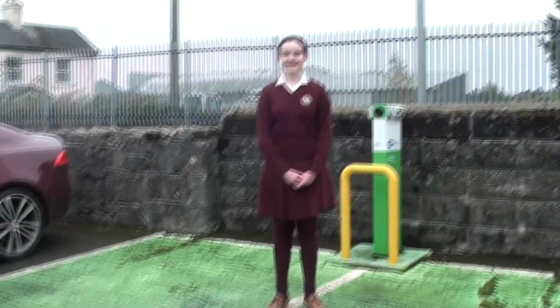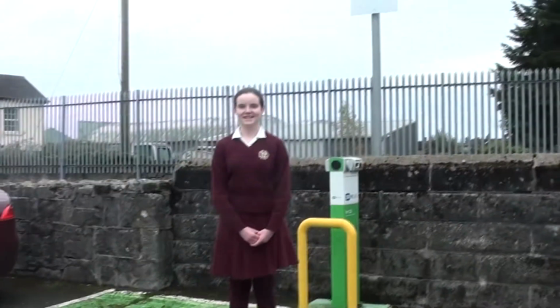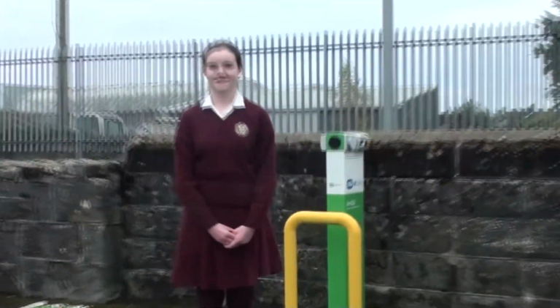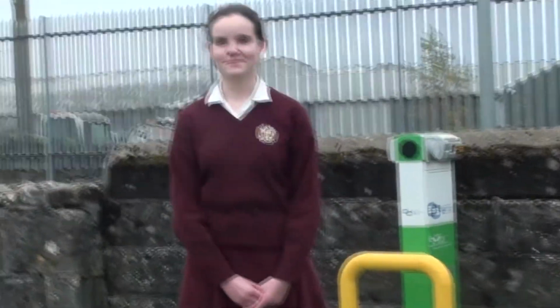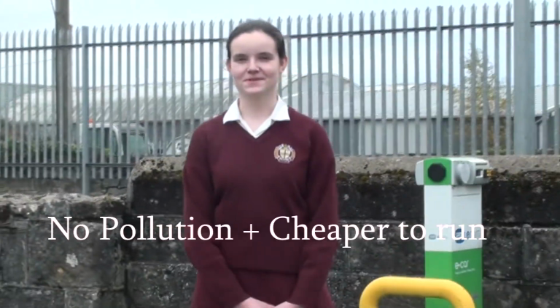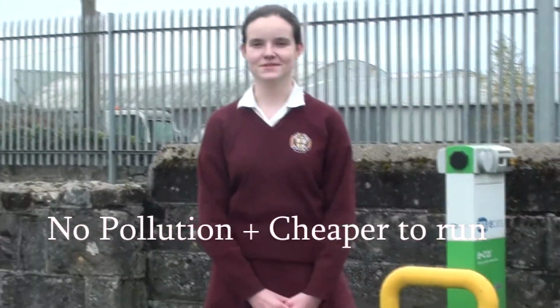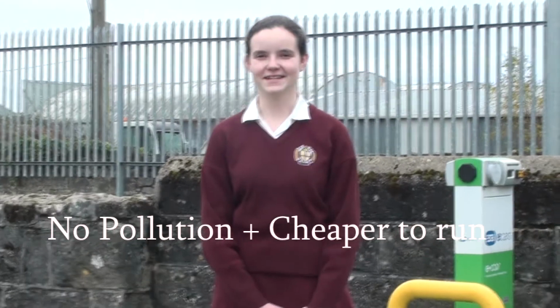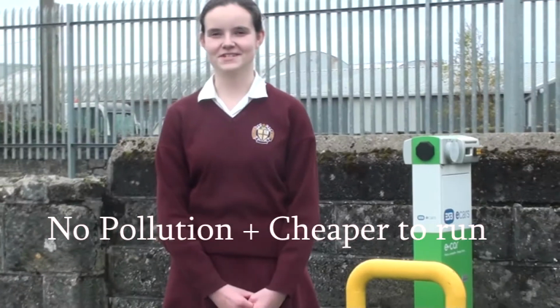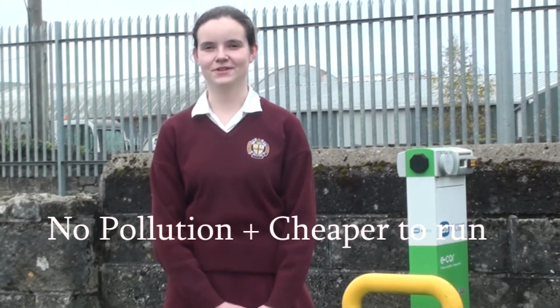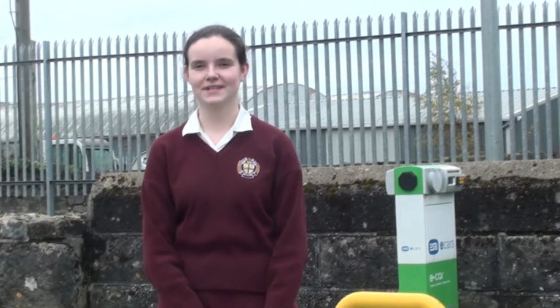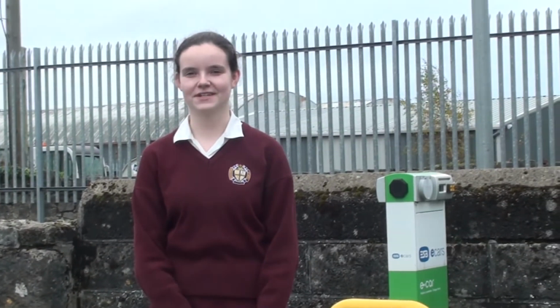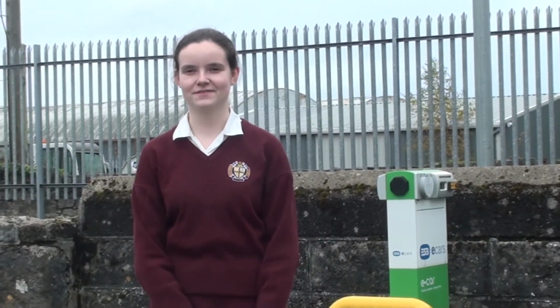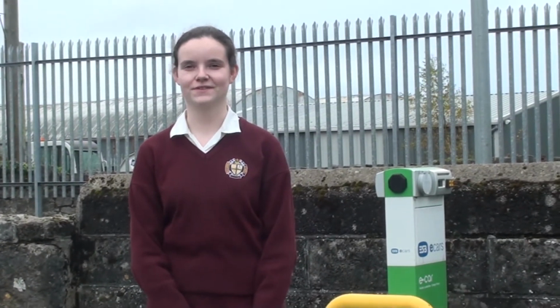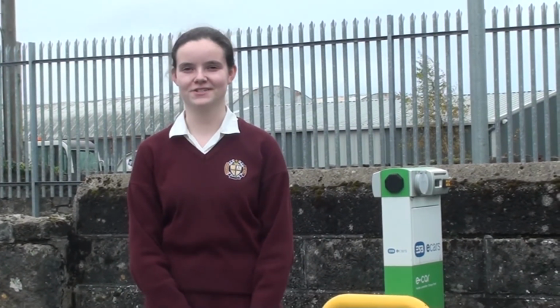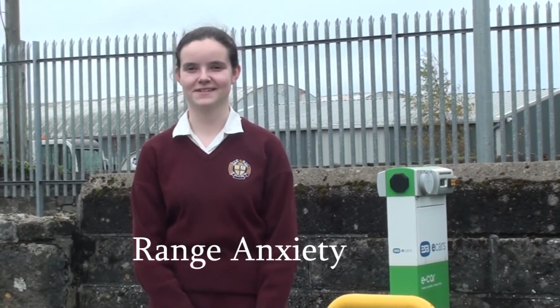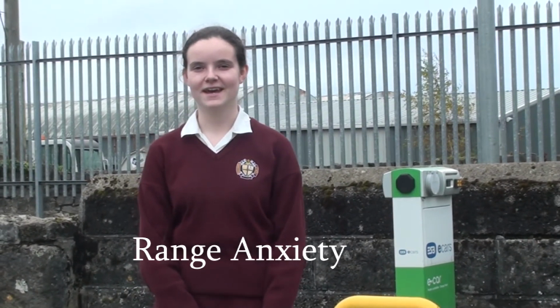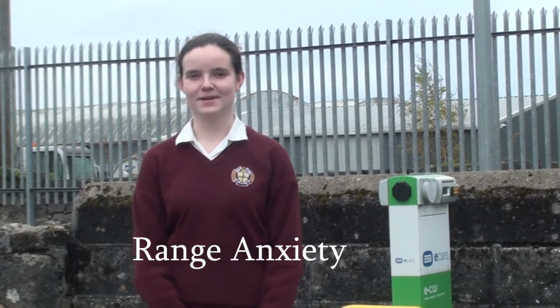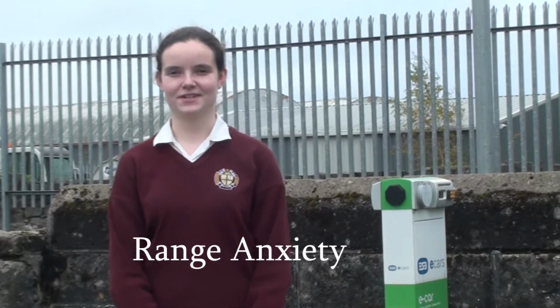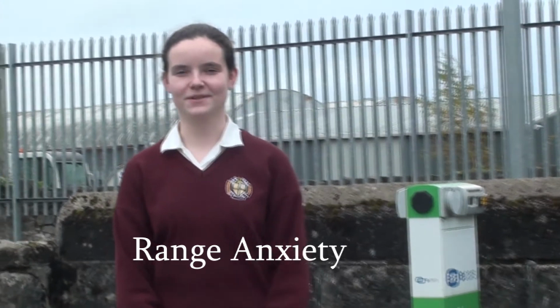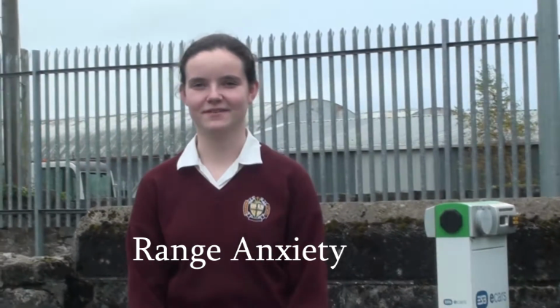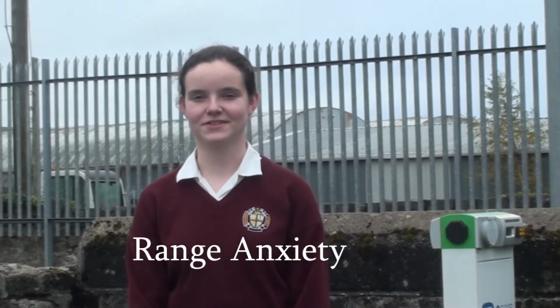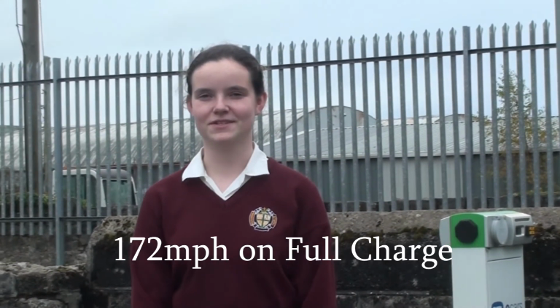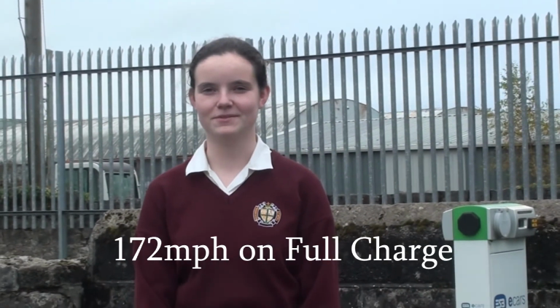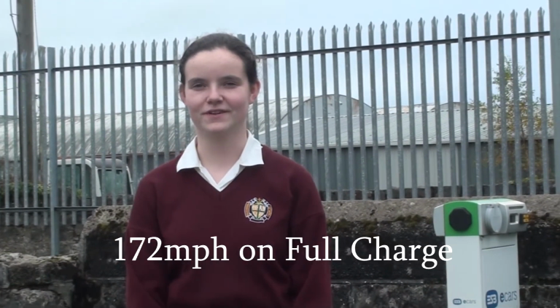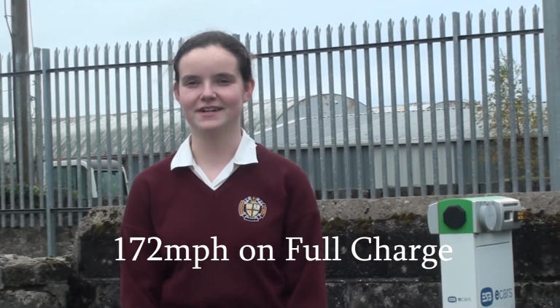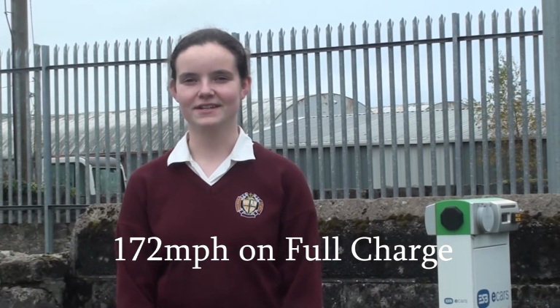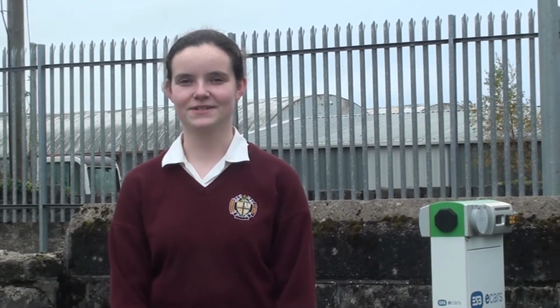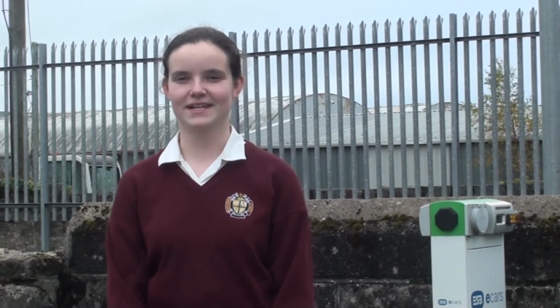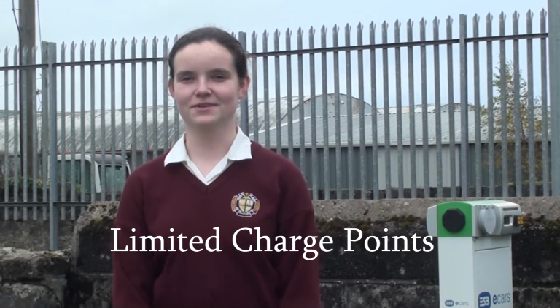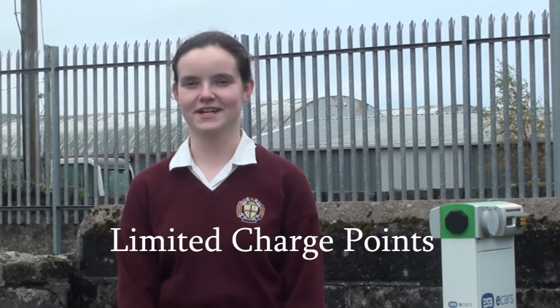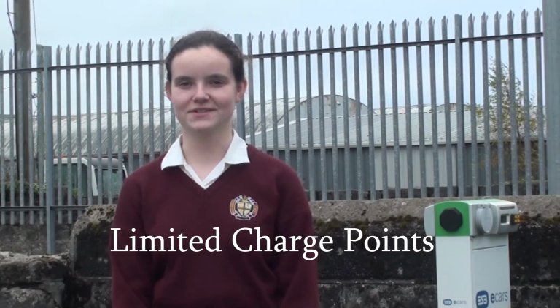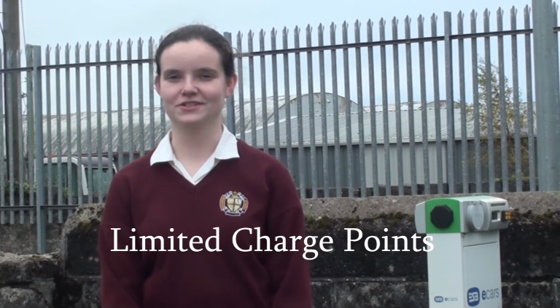Electric cars are great. They produce no pollution and are cheap to run, but an electric car driver suffers from certain downsides. A typical electric car will only travel 172 kilometres on a full charge. There are also a very limited number of charging points around the country.